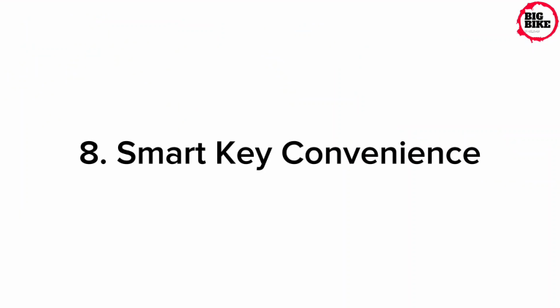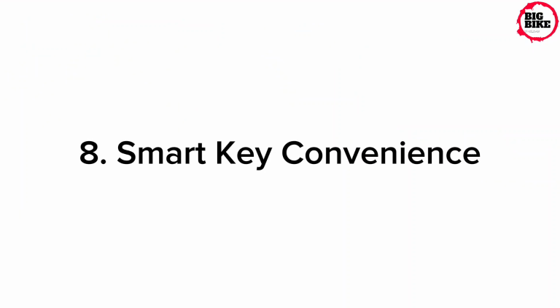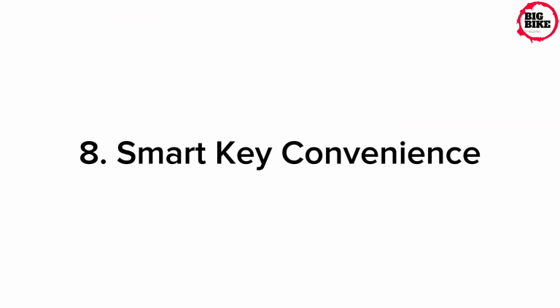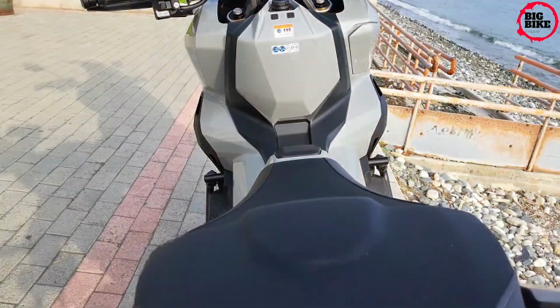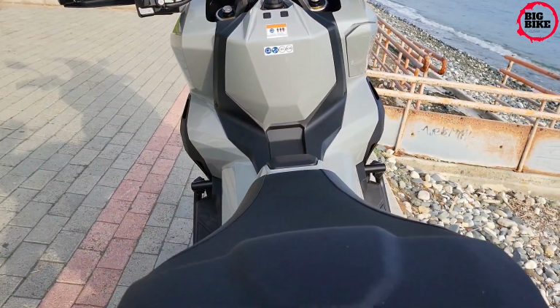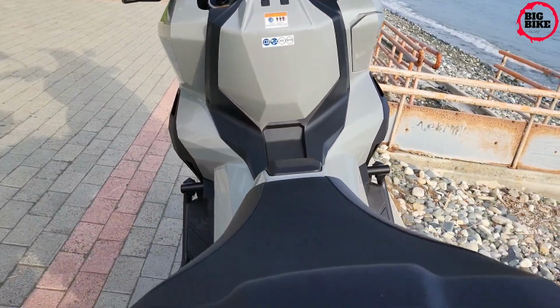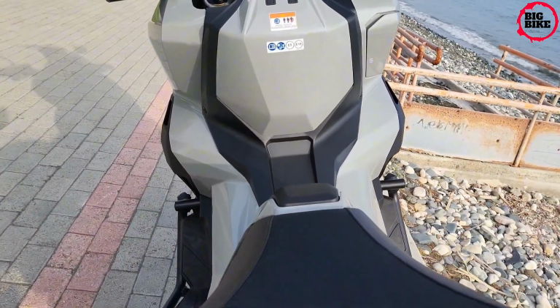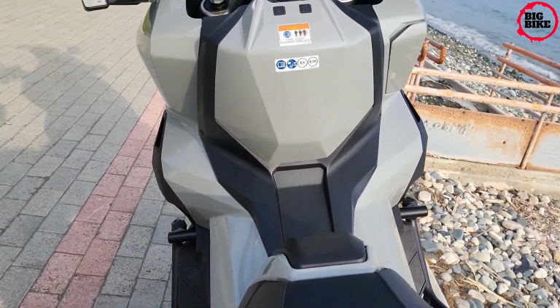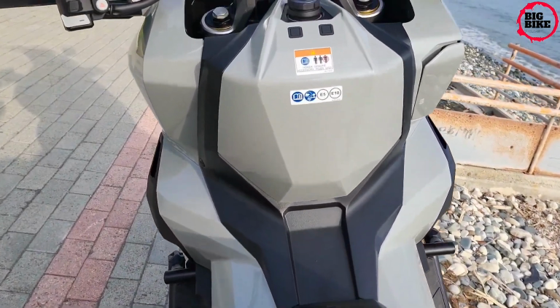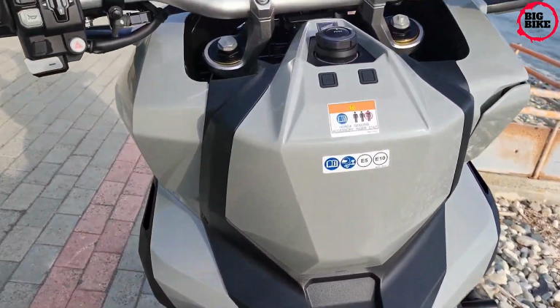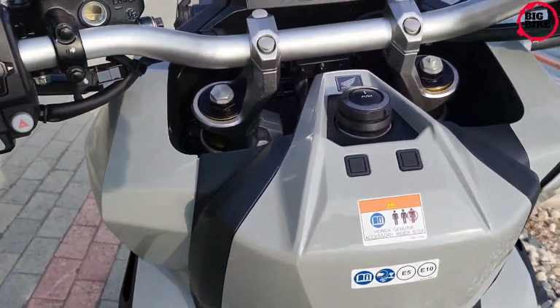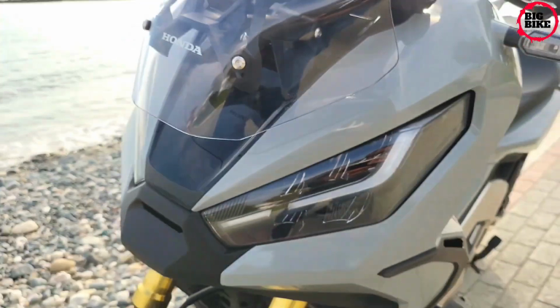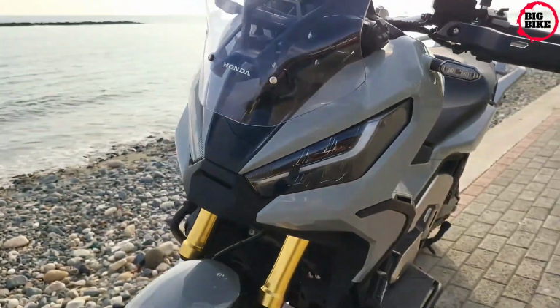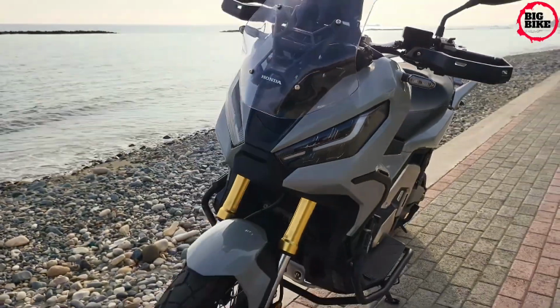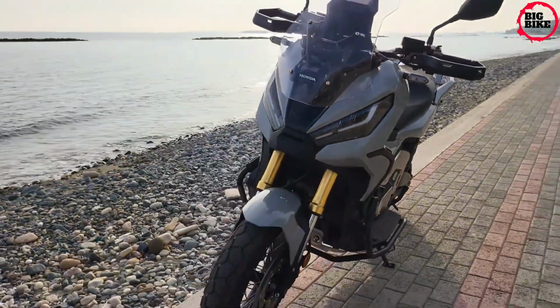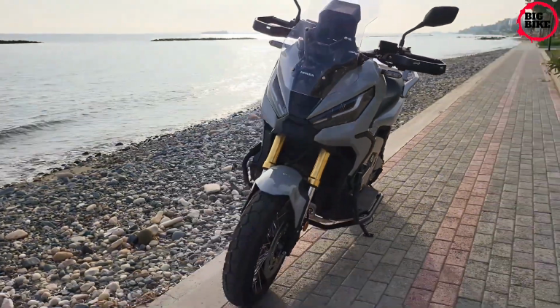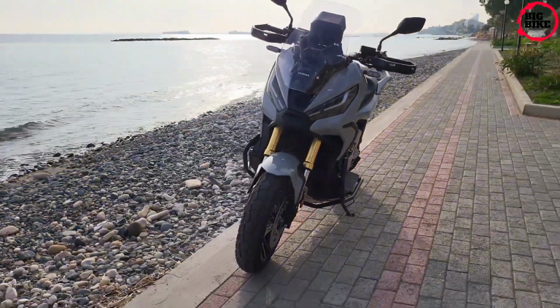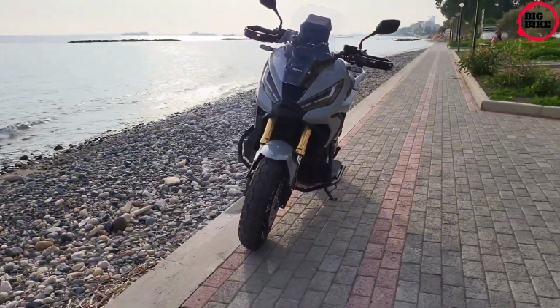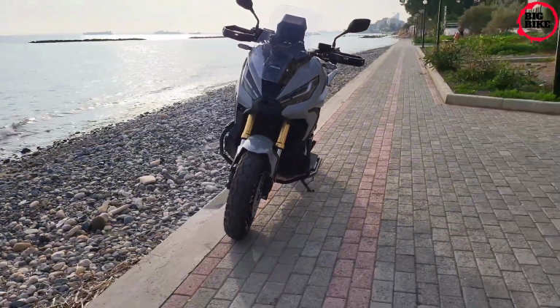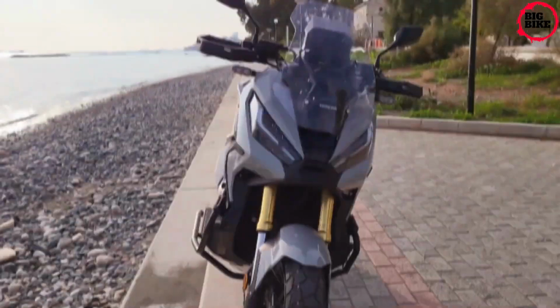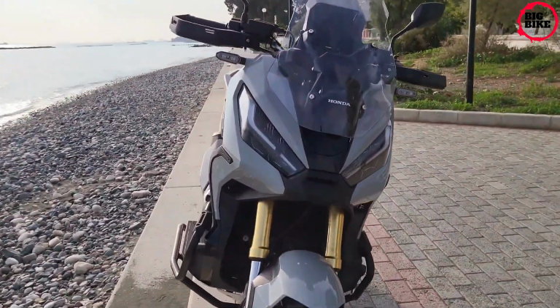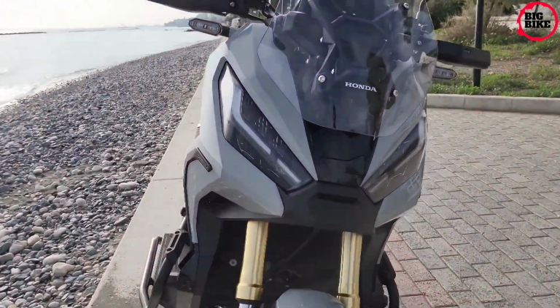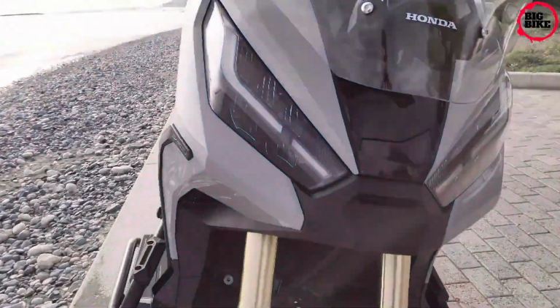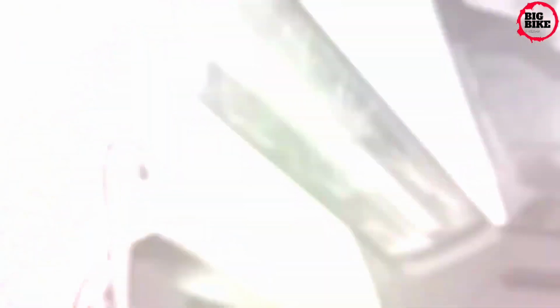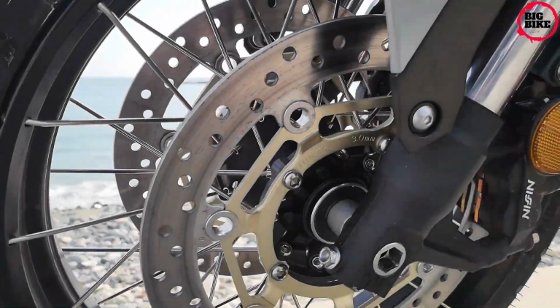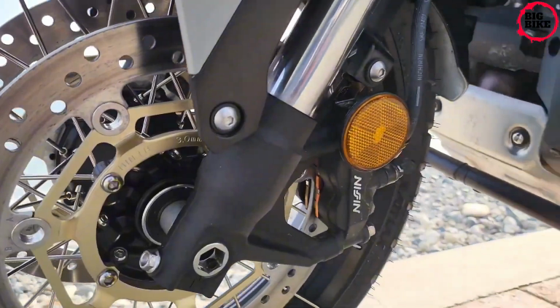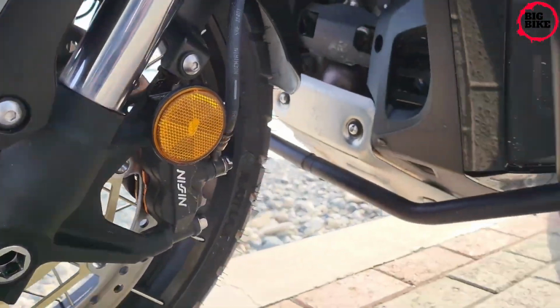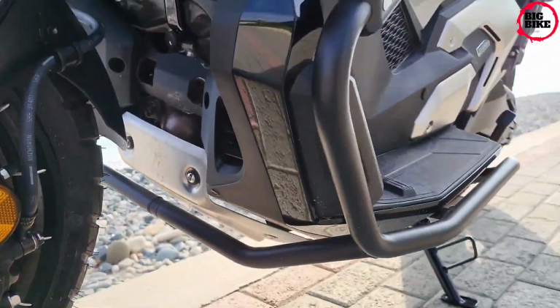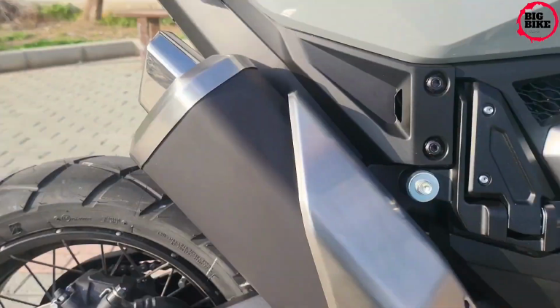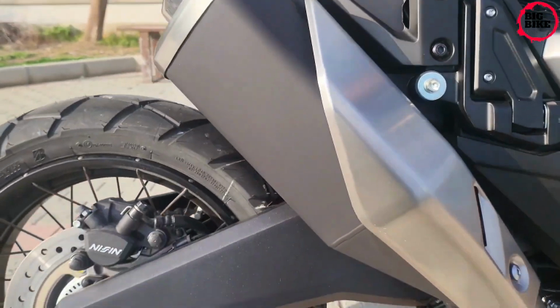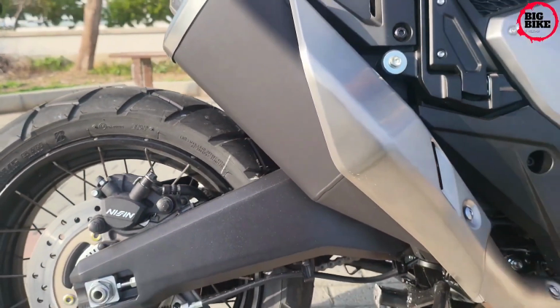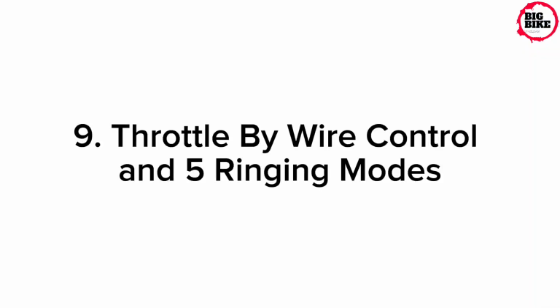The smart key can be stored in your pocket and operates the keyless ignition system, fuel cap, and seat. It also opens the optional smart top box.